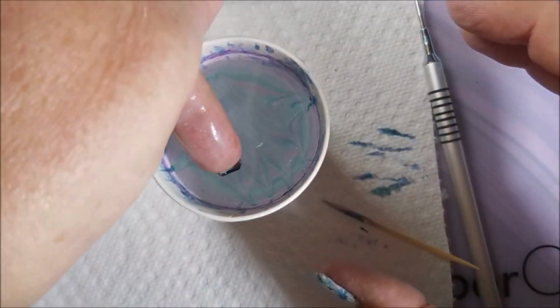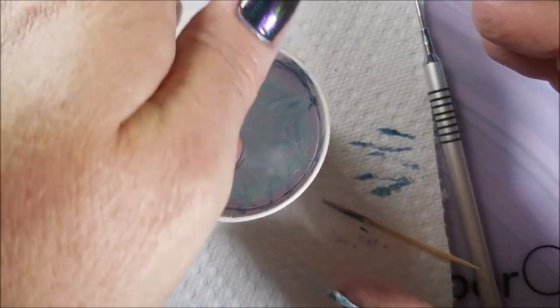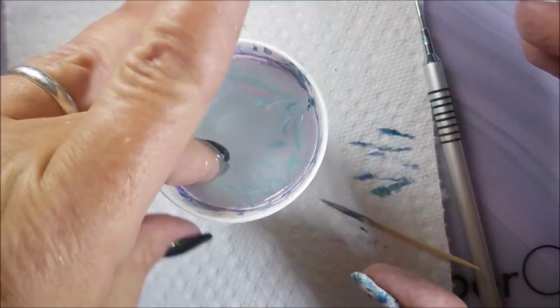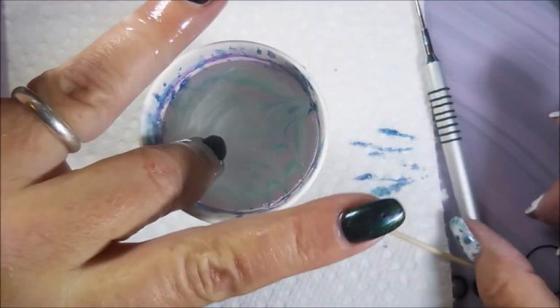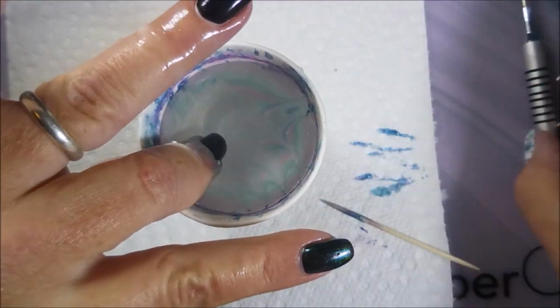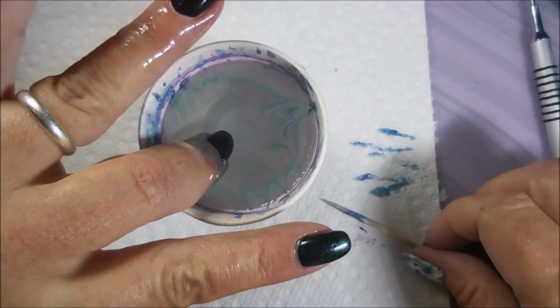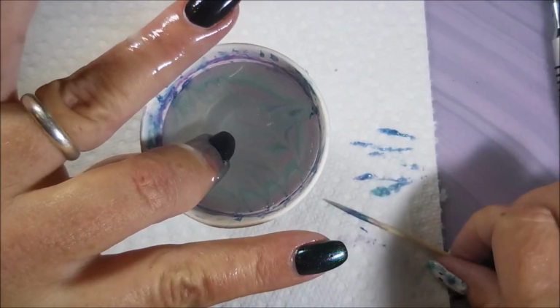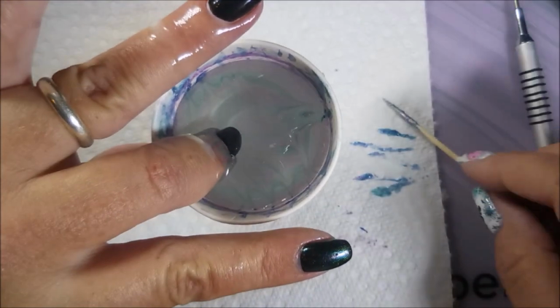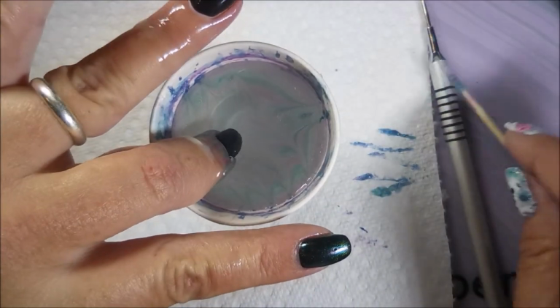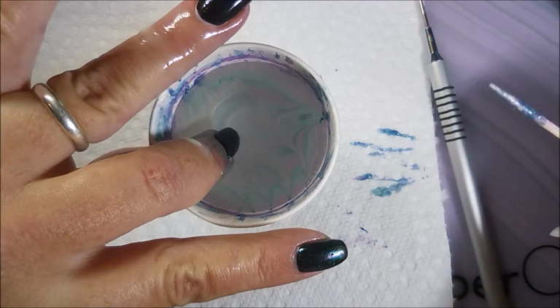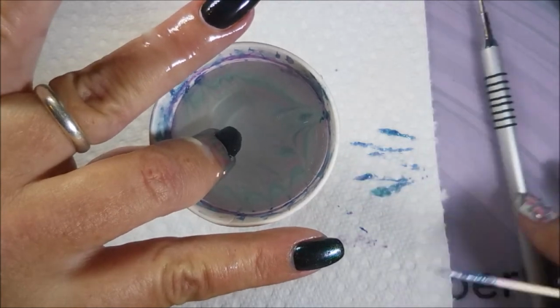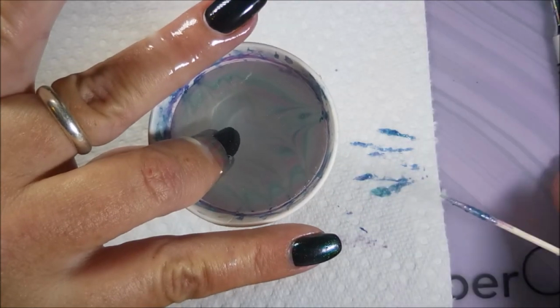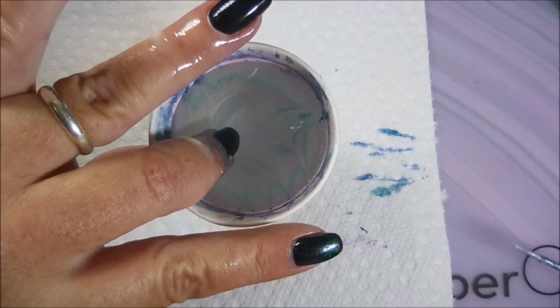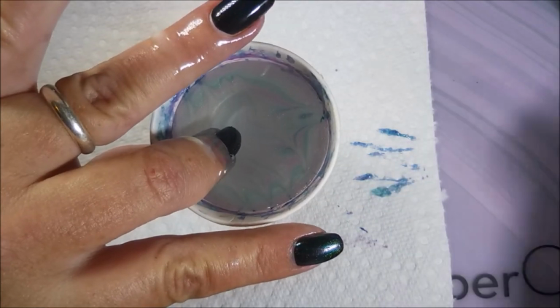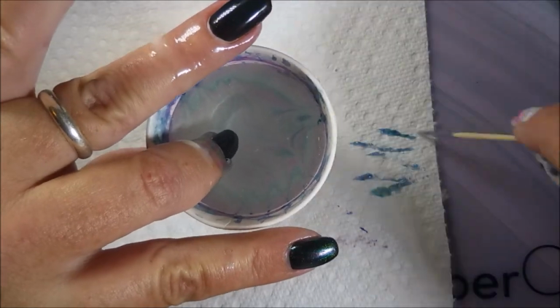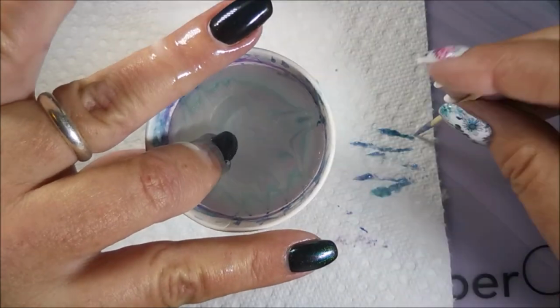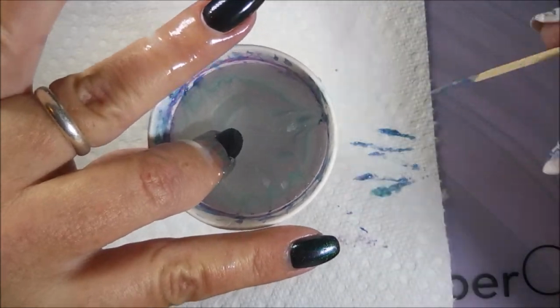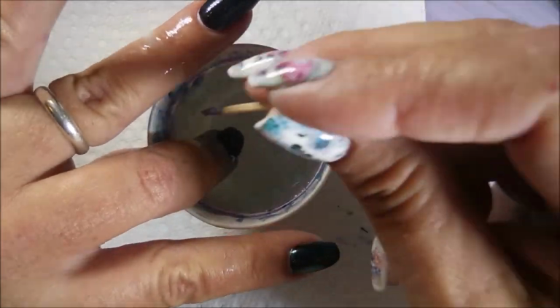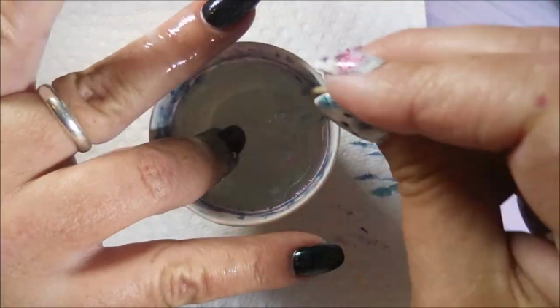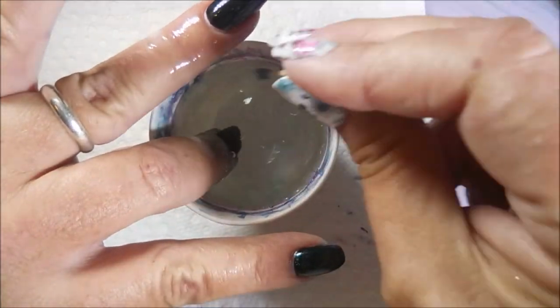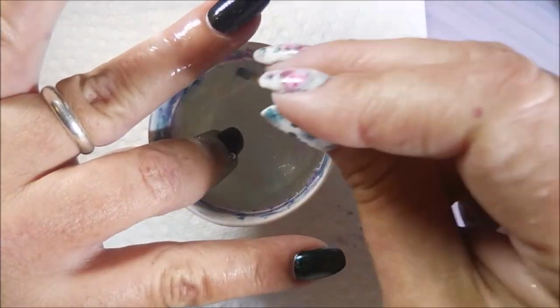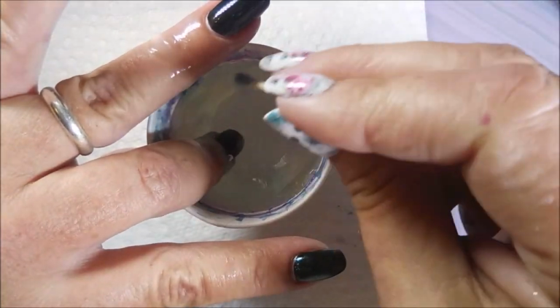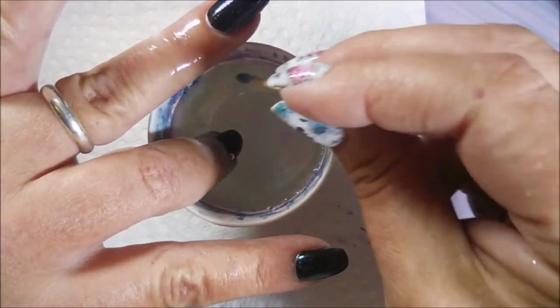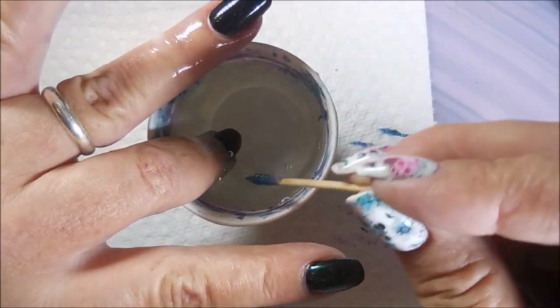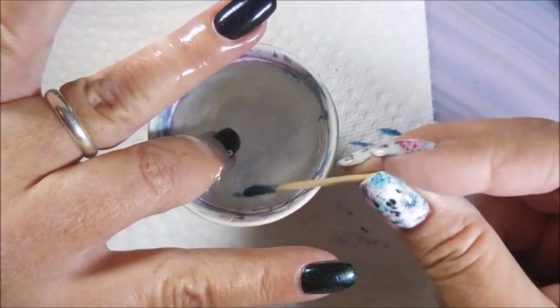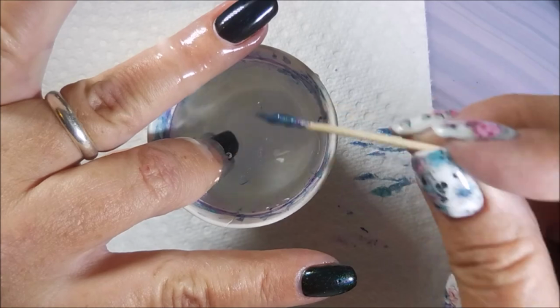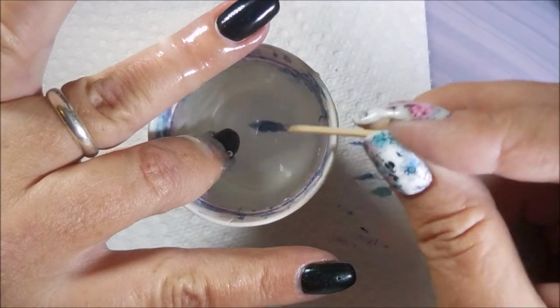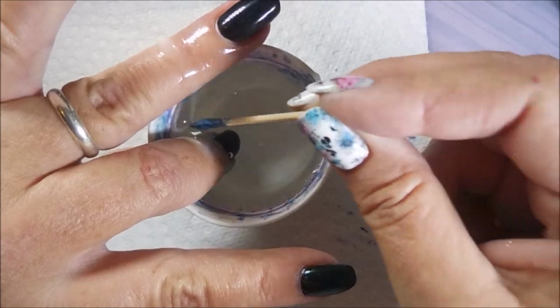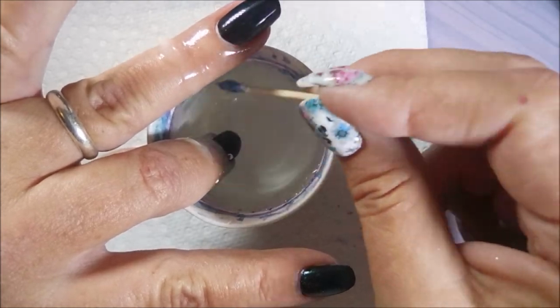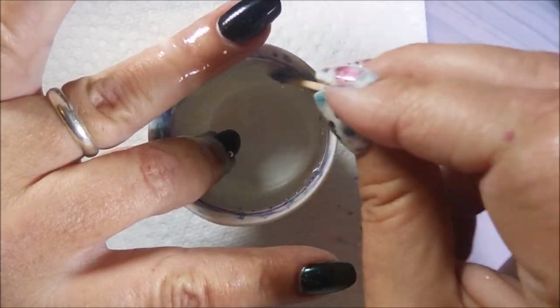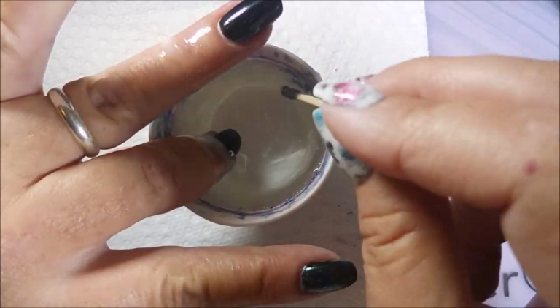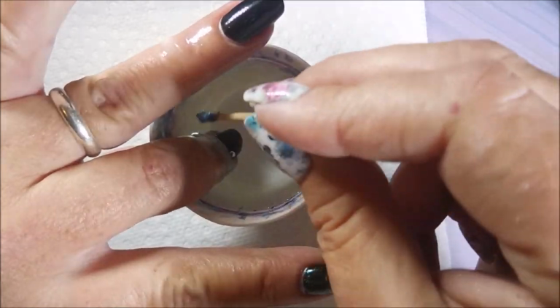I've already got my latex on and everything so I'm ready to go. I'm gonna get this stuff to work right. I need my toothpick to clean up that excess on the surface.